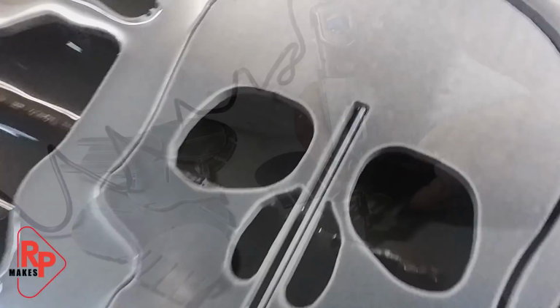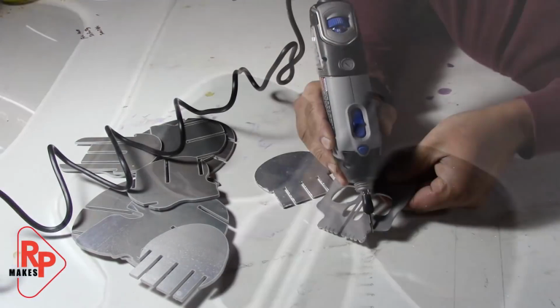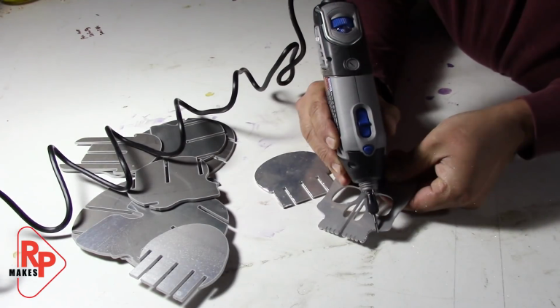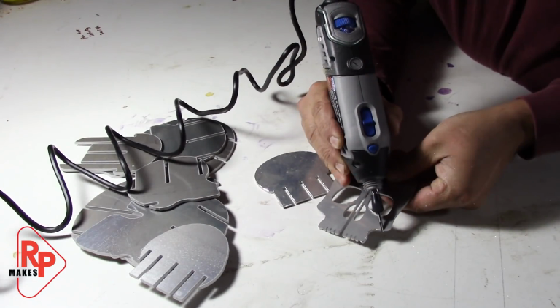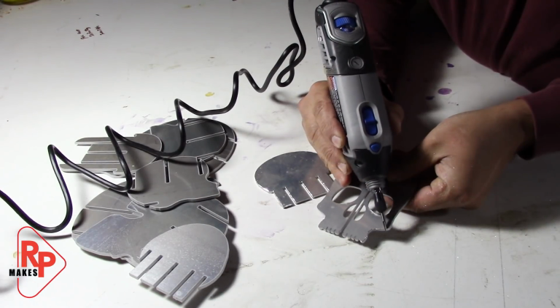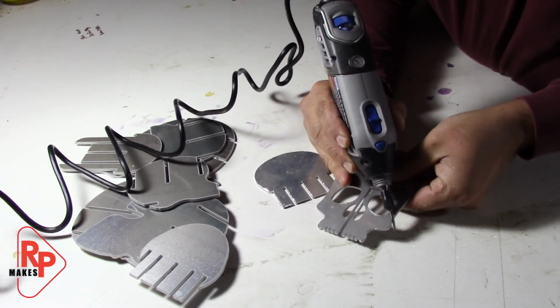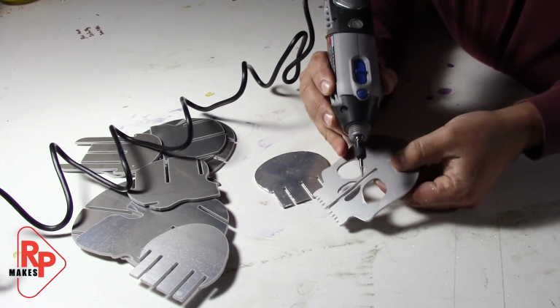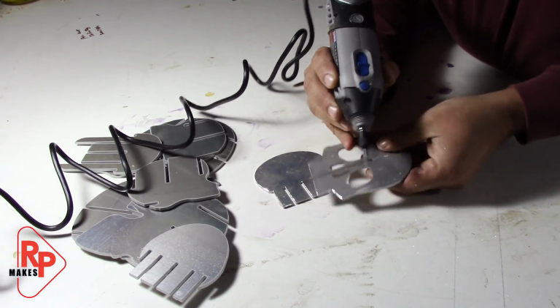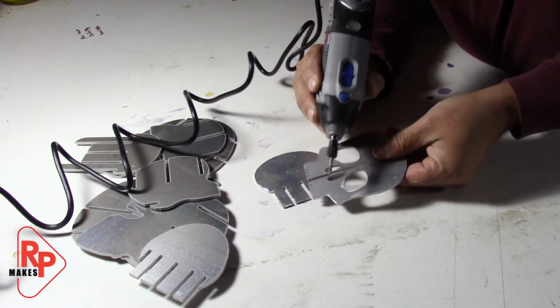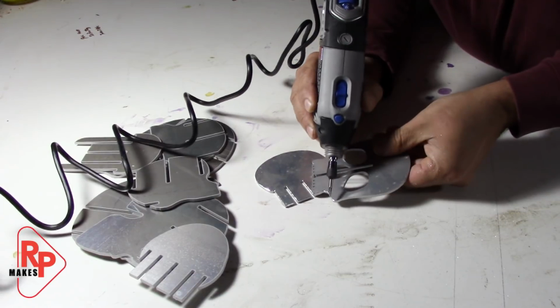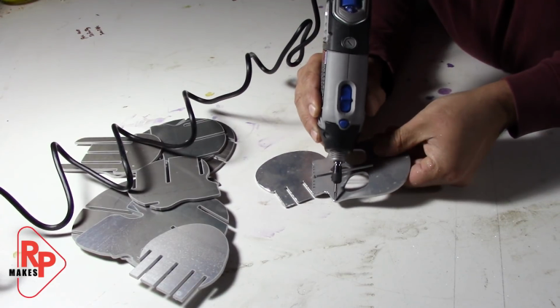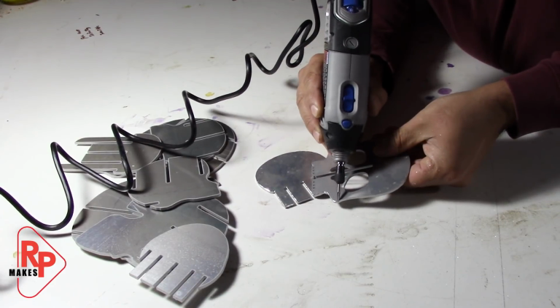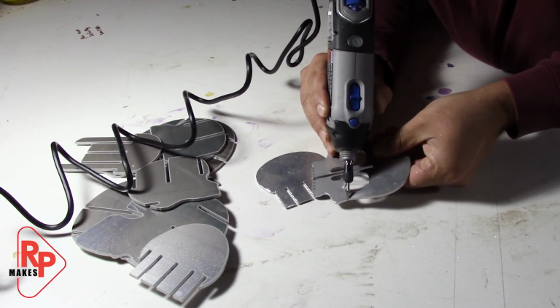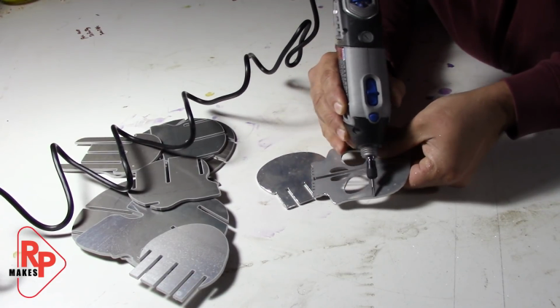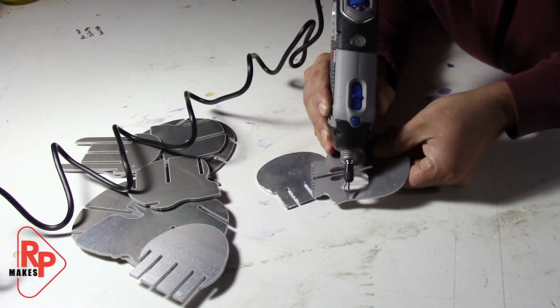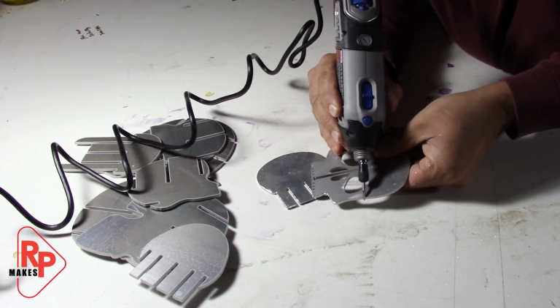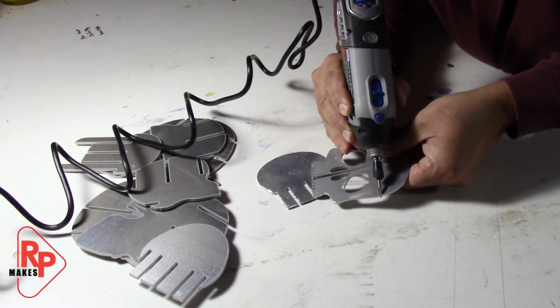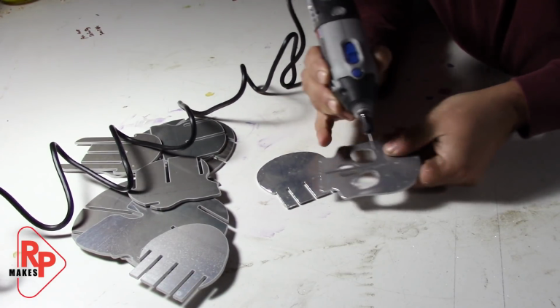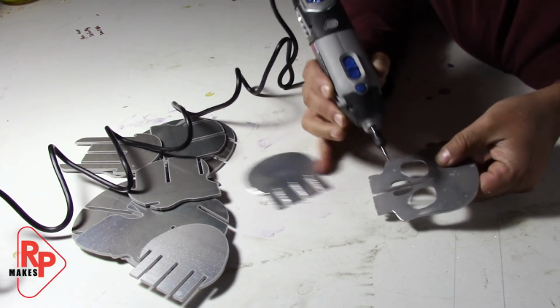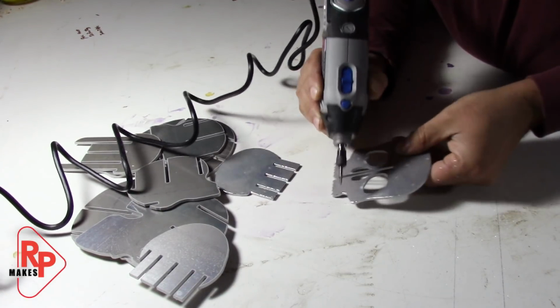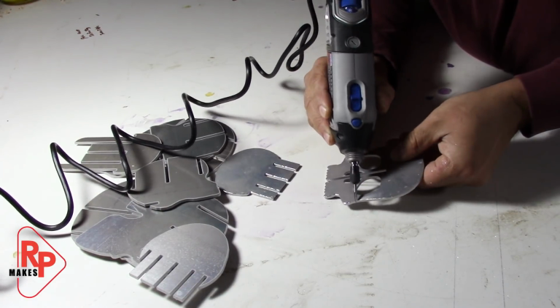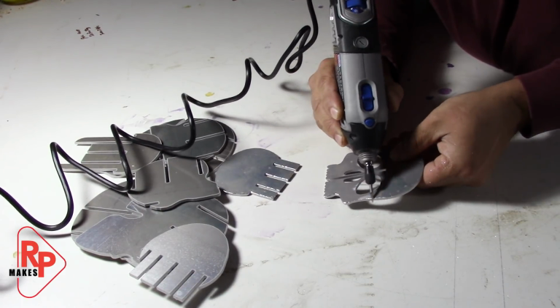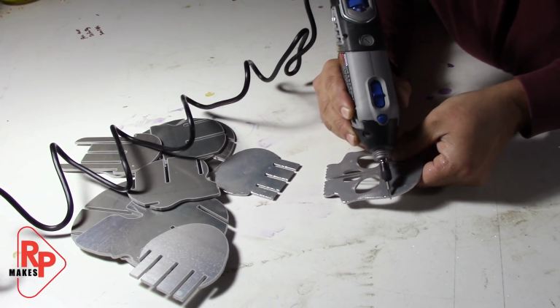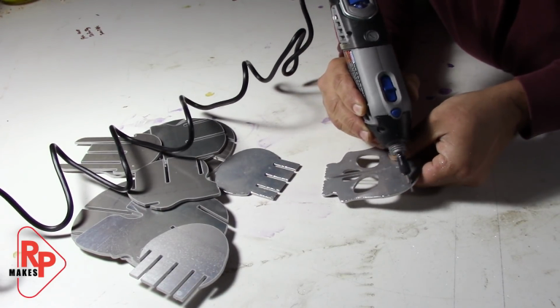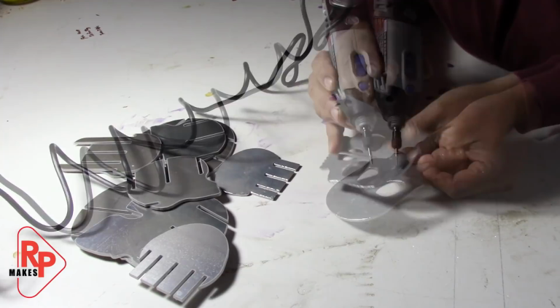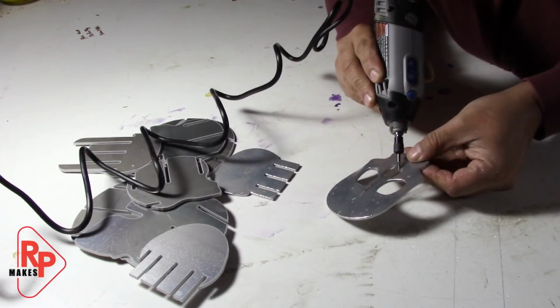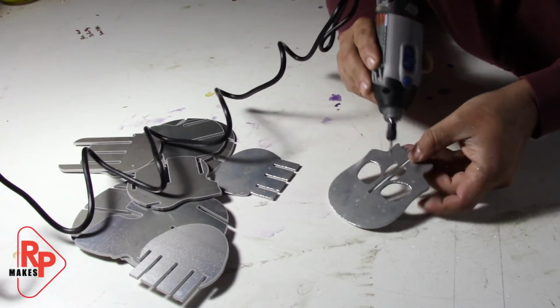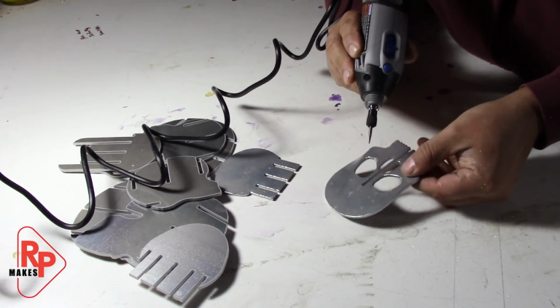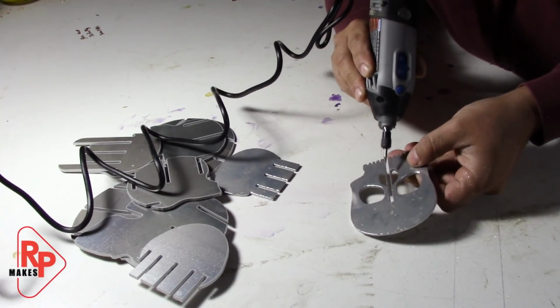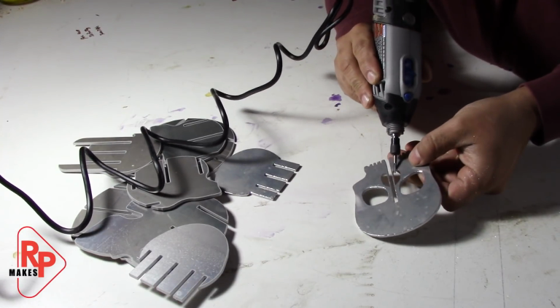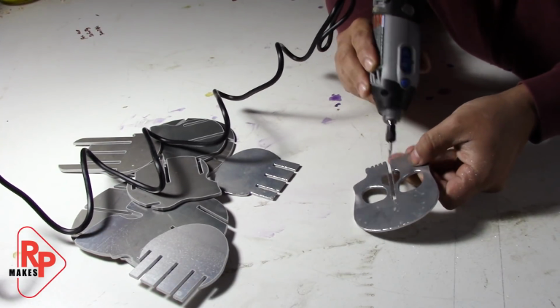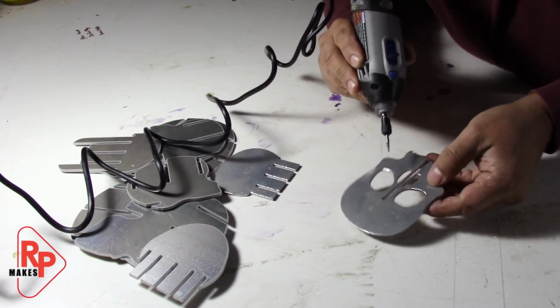Whenever you cut a piece of metal, you always end up making a sharp edge that is called a burr. And the way I found to take this off very easily is with nothing more than a Dremel.